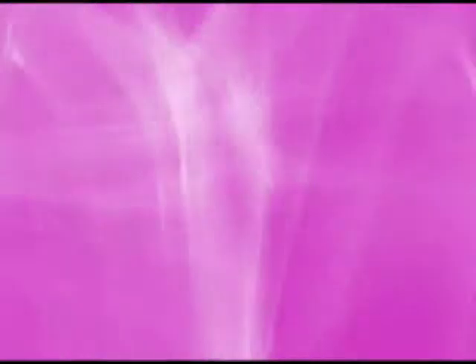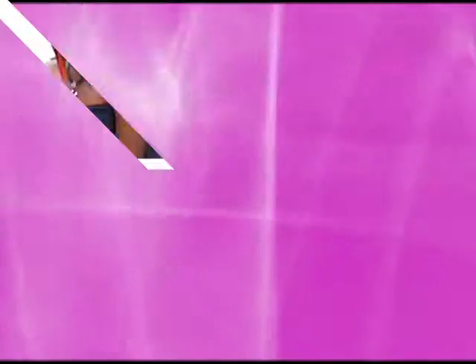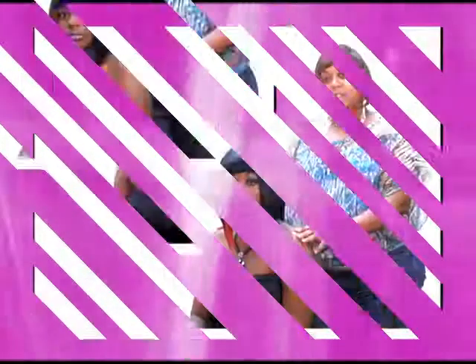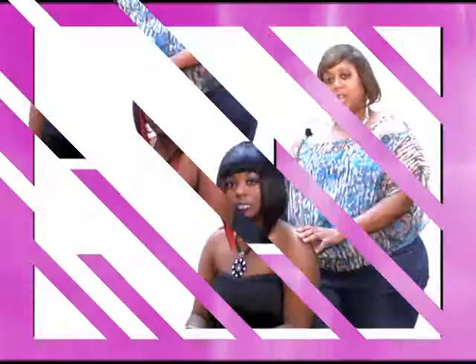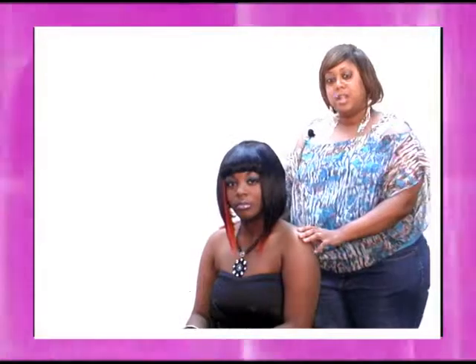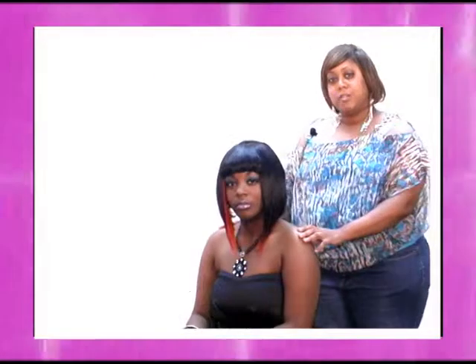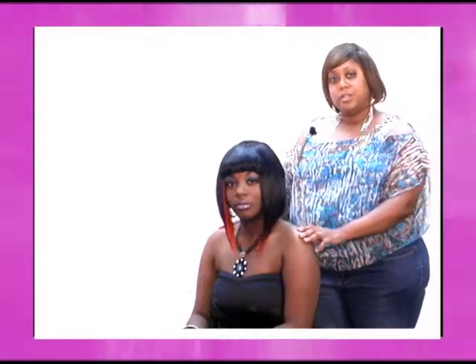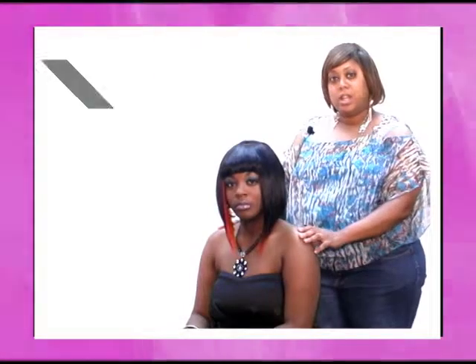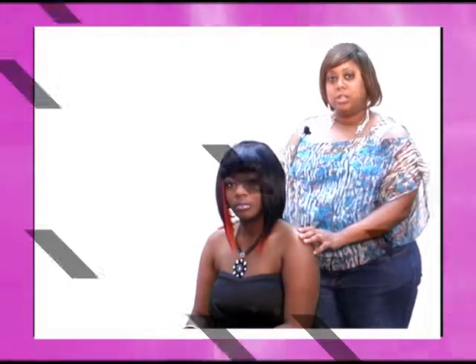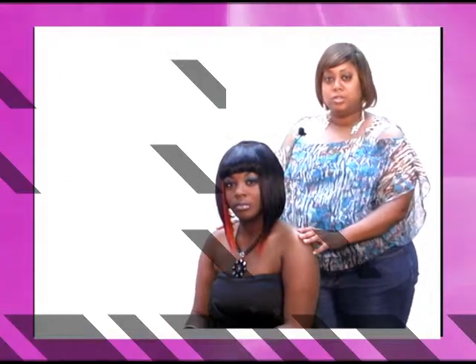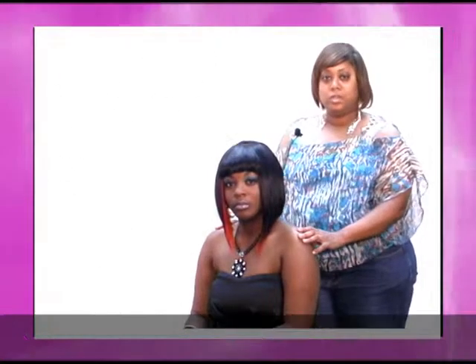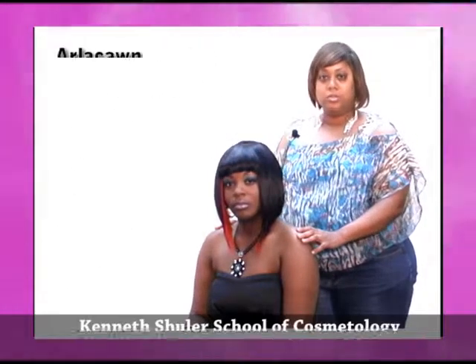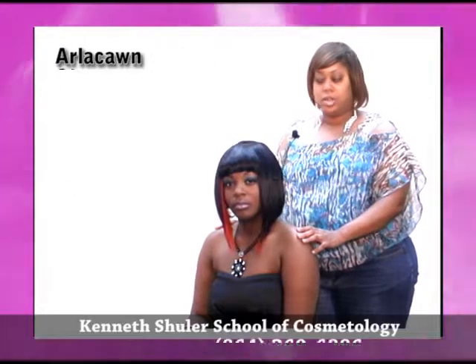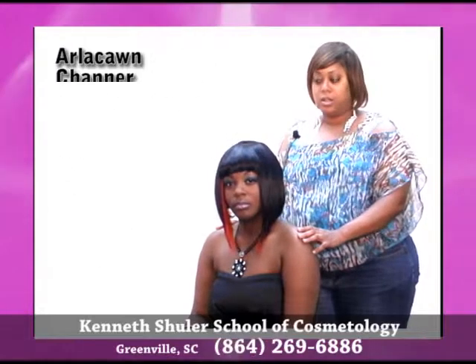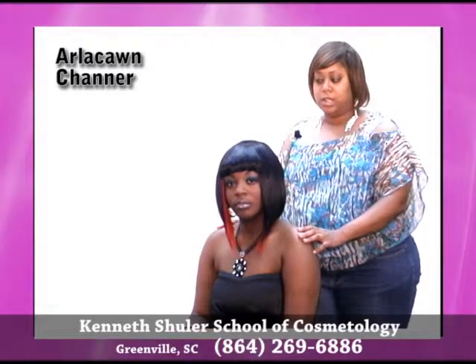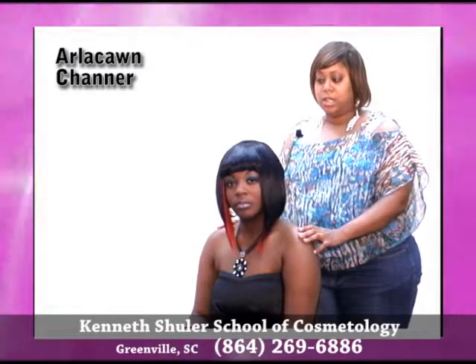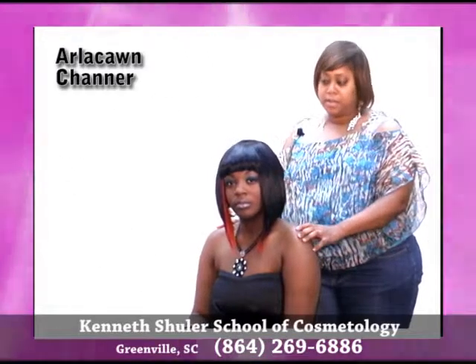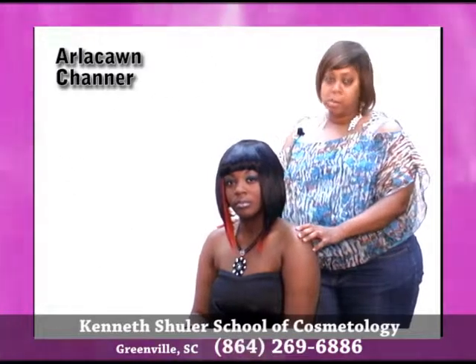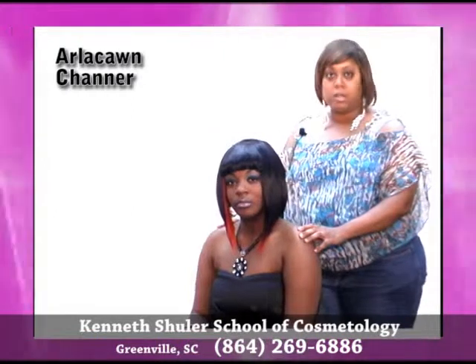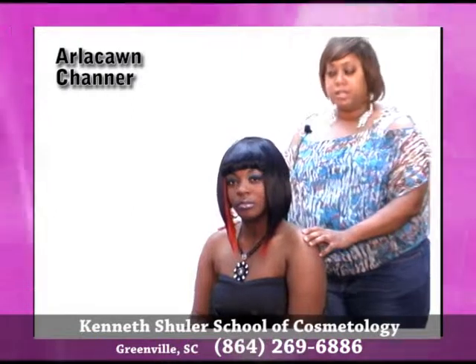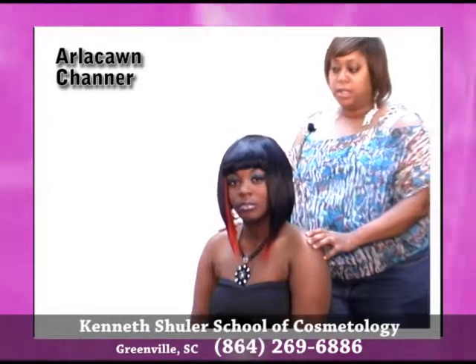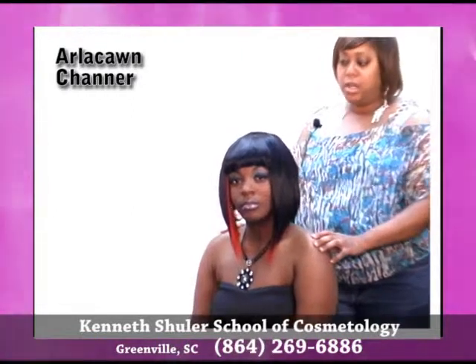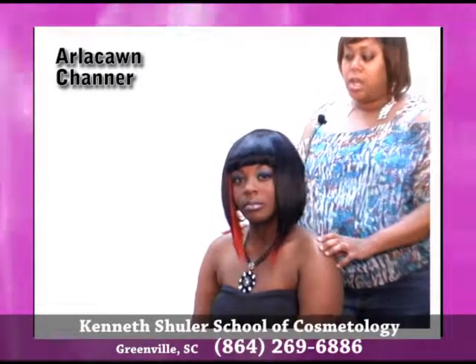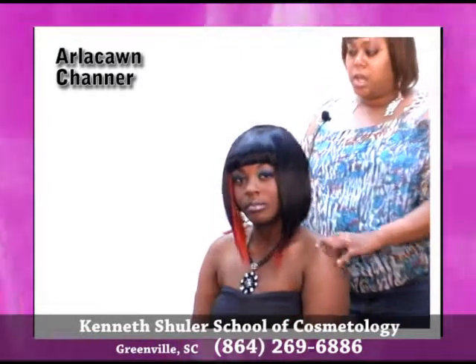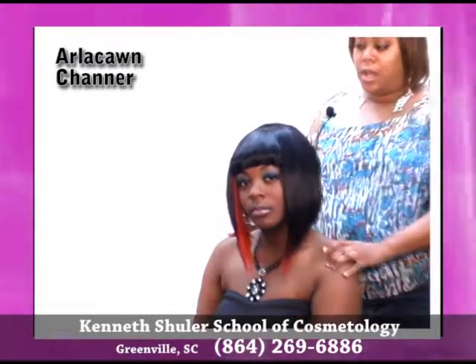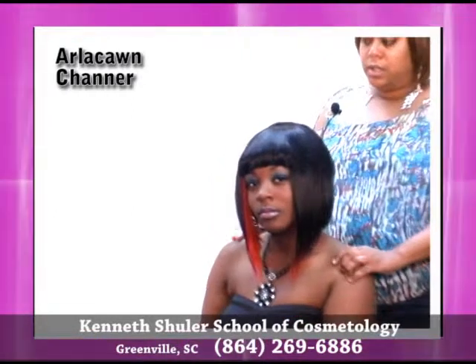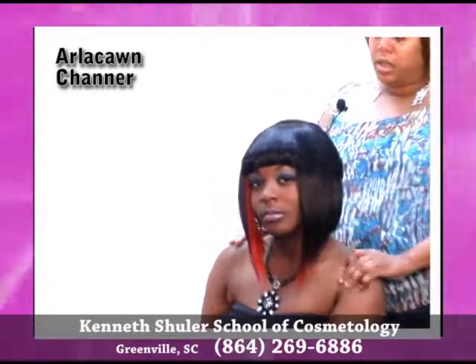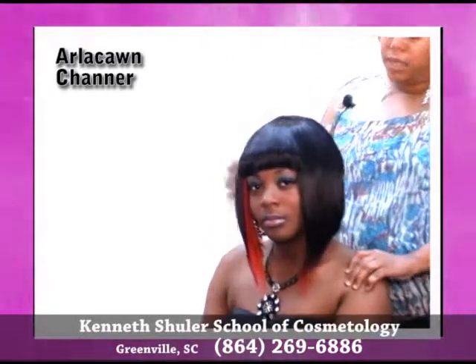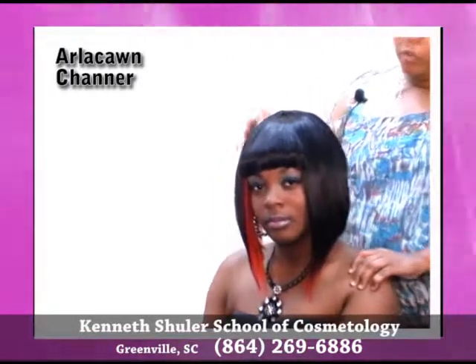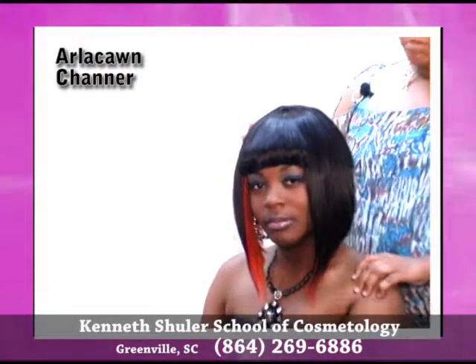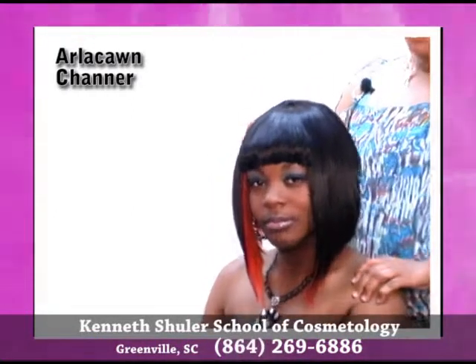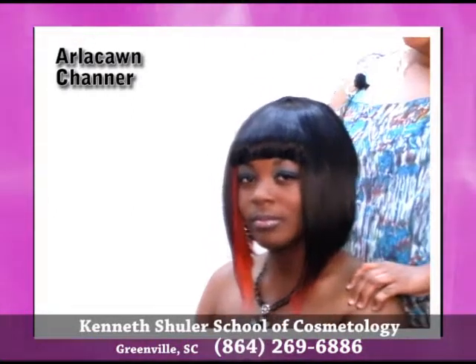My name is Marla Kun and I'm a student at Kenneth Shulis of Greenville, South Carolina. Today my model is Takiyah and I did an inverted bob on her.